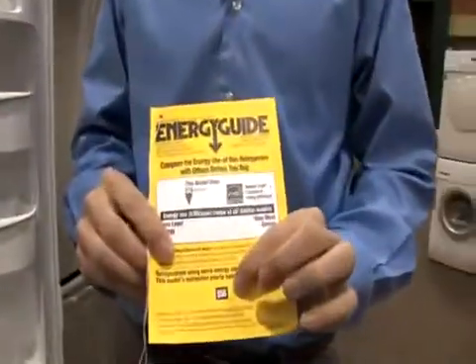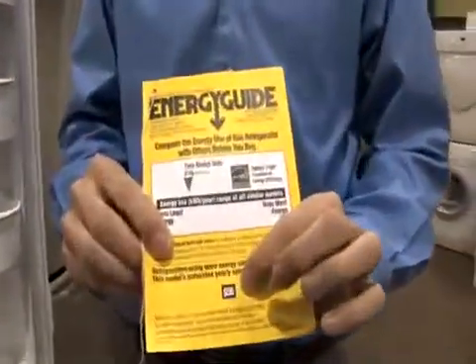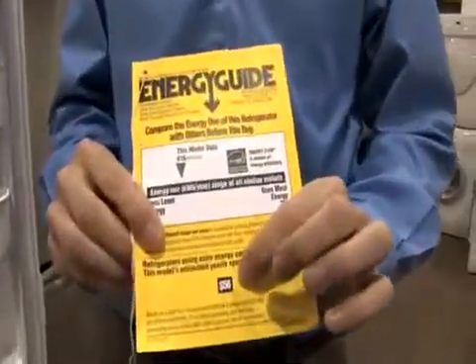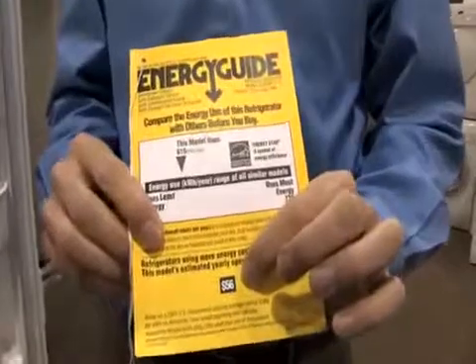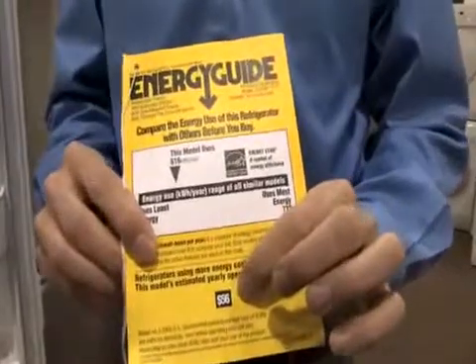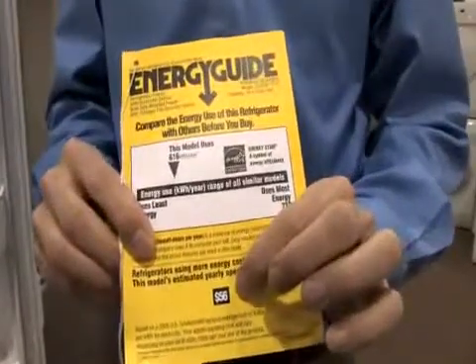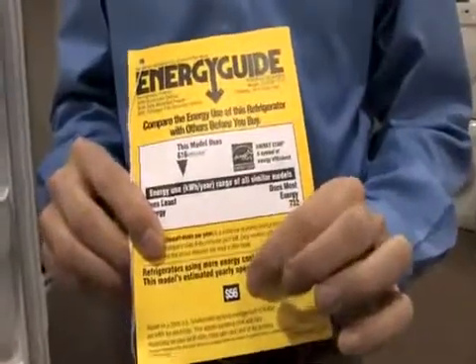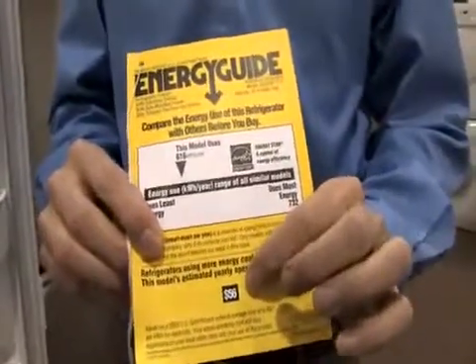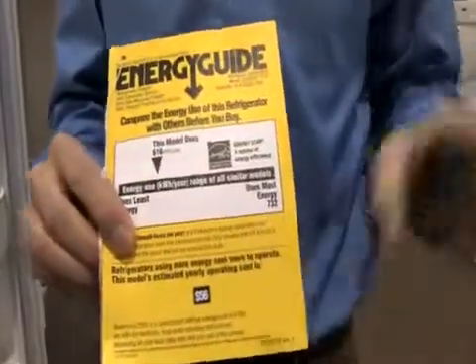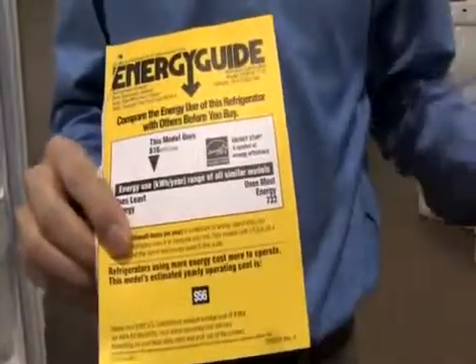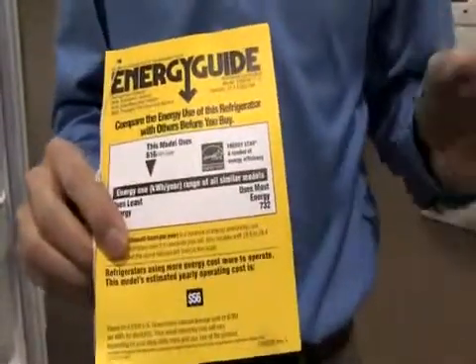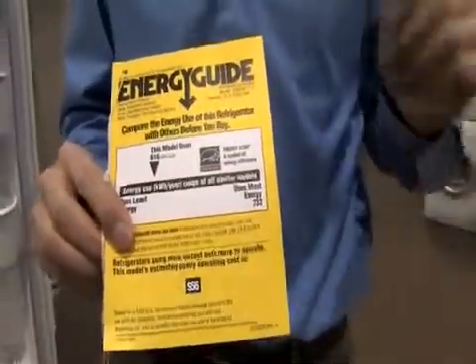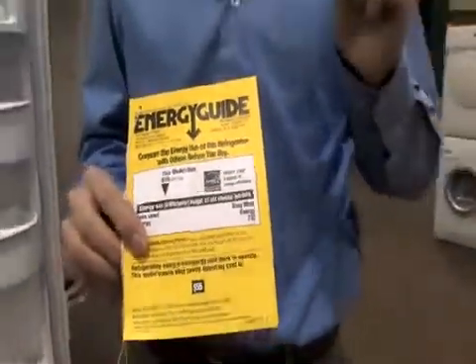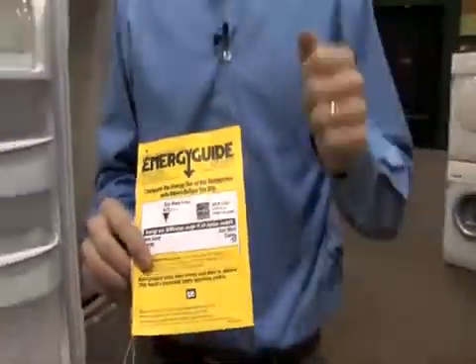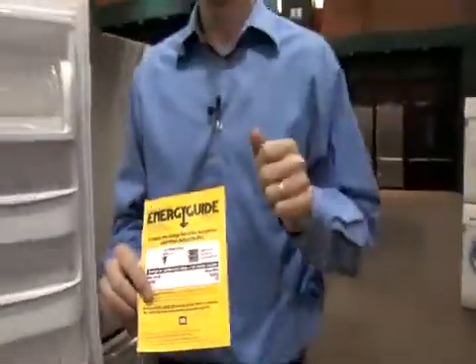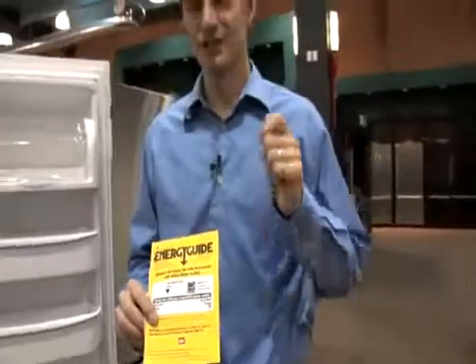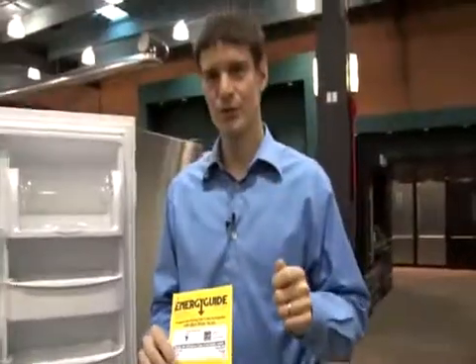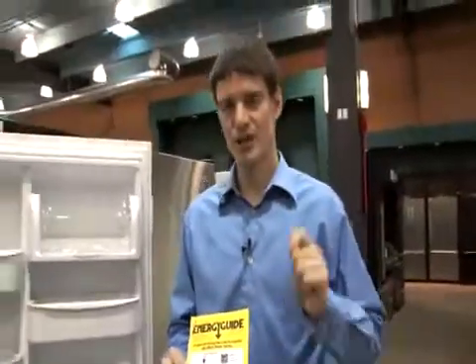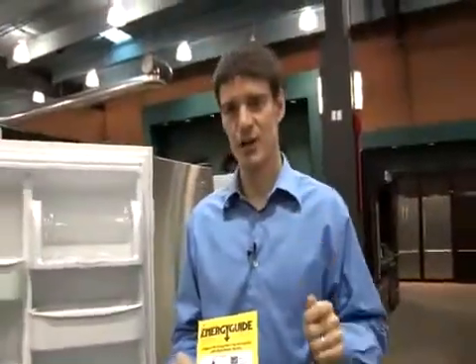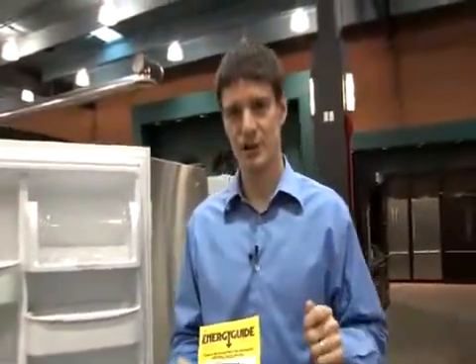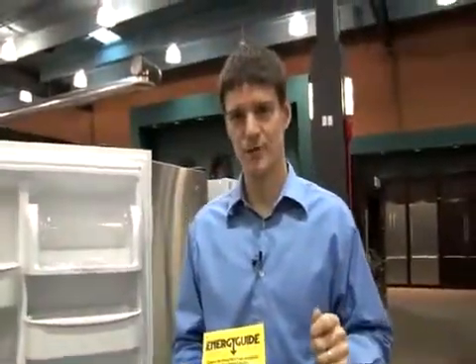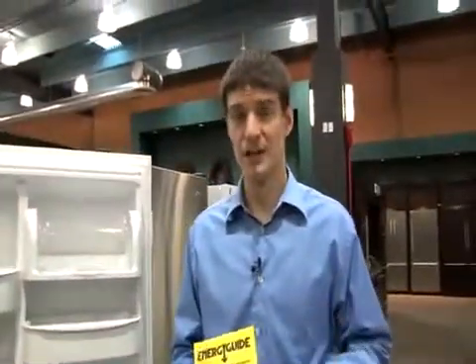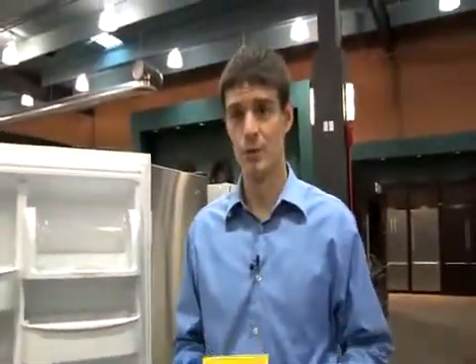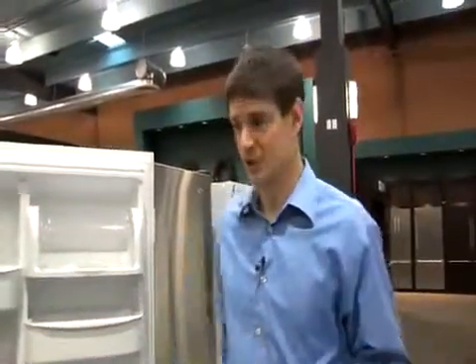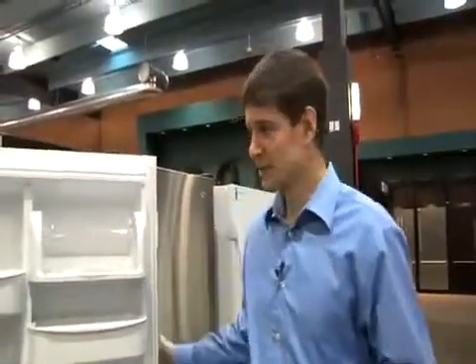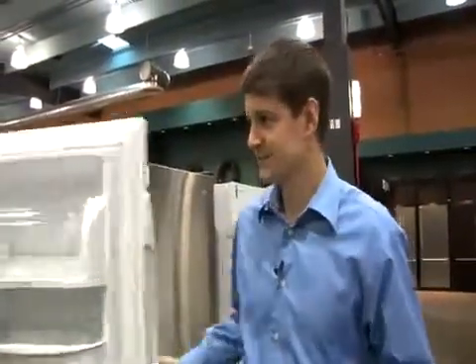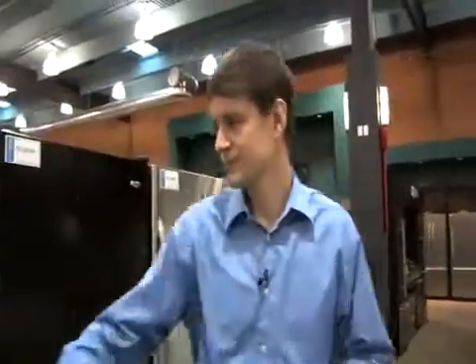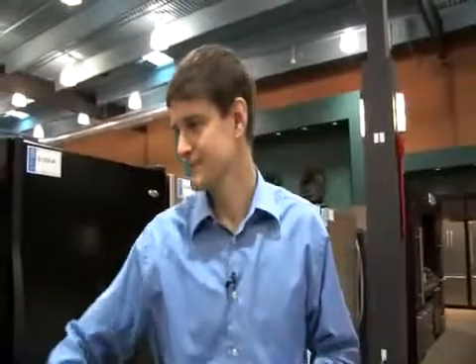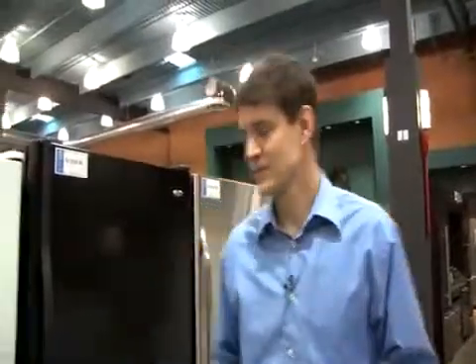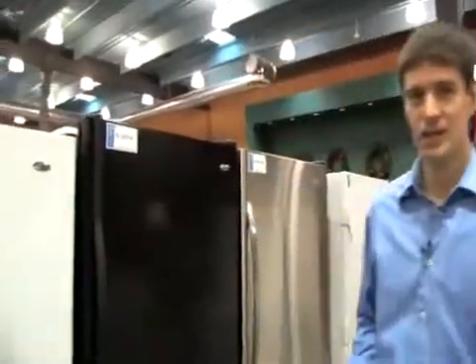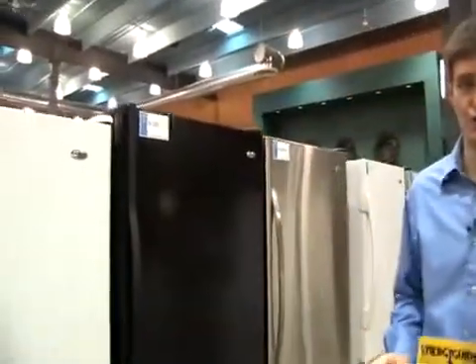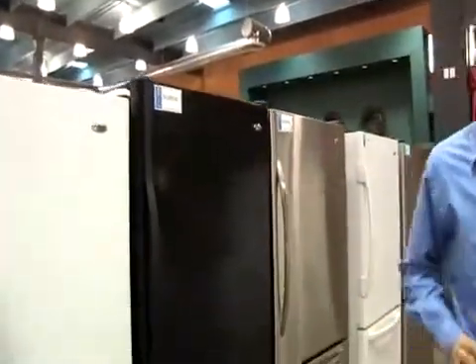The last thing — if you flip it over — is the annual cost estimate. This allows you to compare one unit to the next so you can buy the one that is the most efficient and the most cost-effective. Now when it comes to color, the choice is up to you.